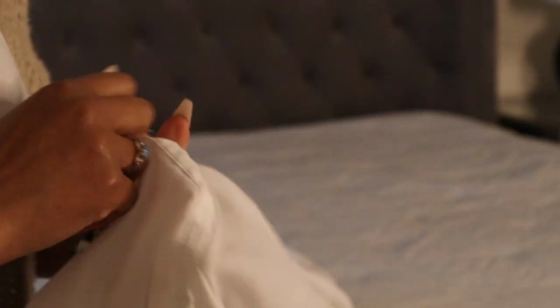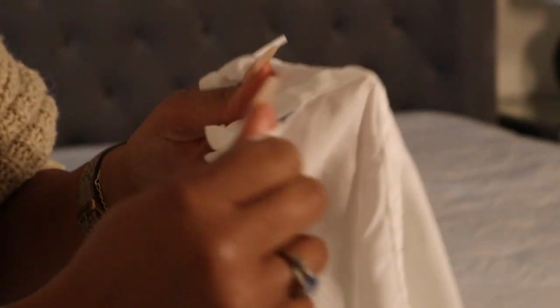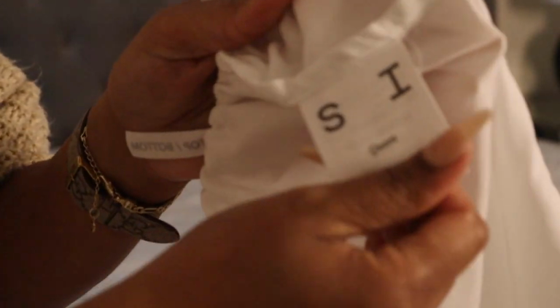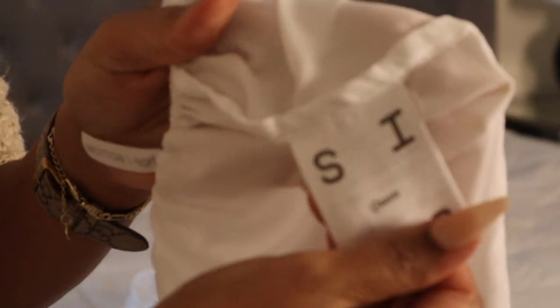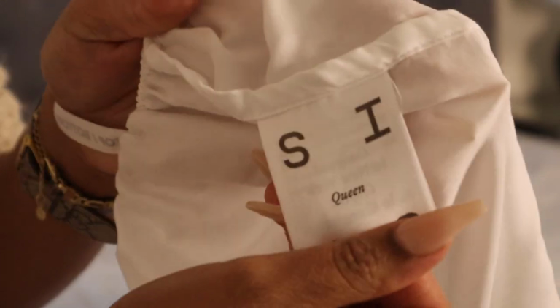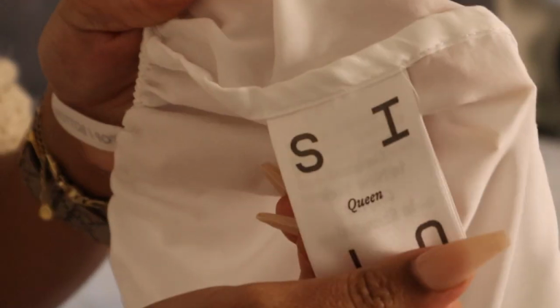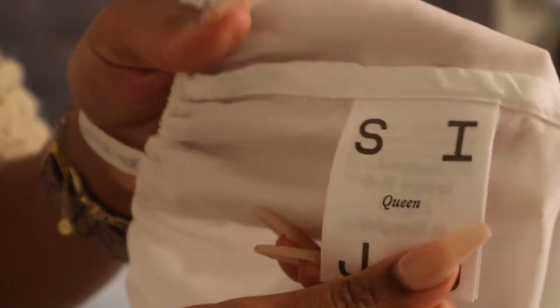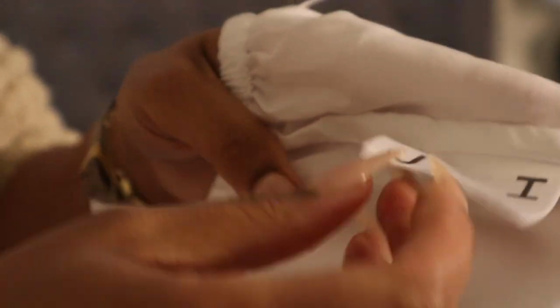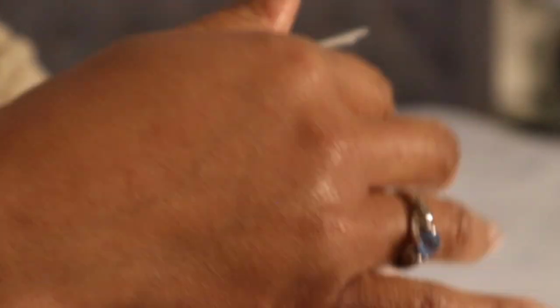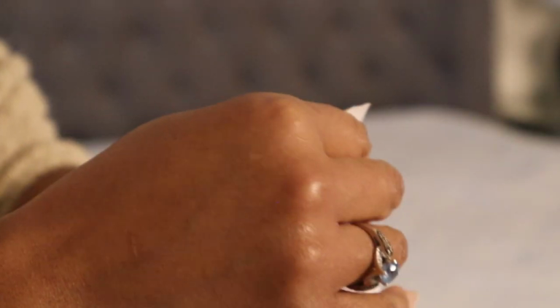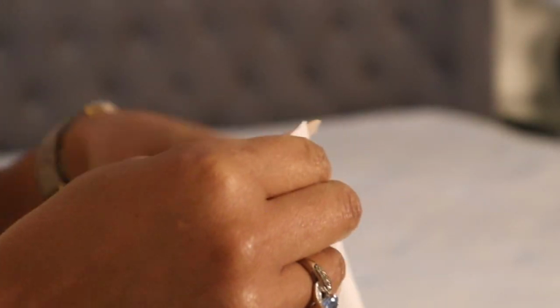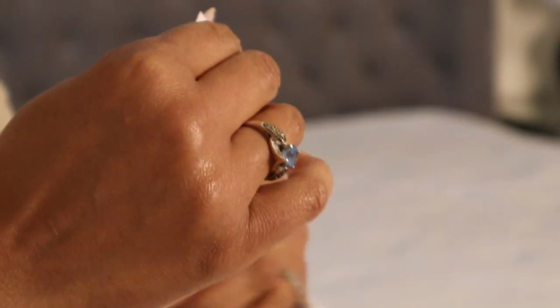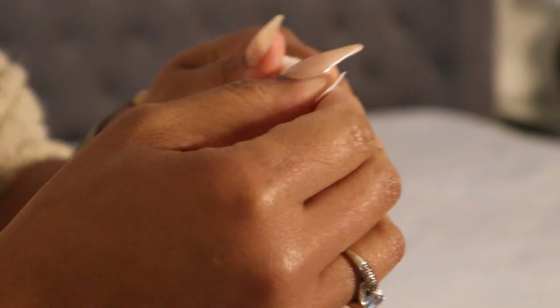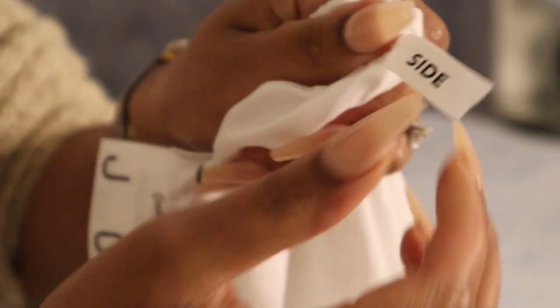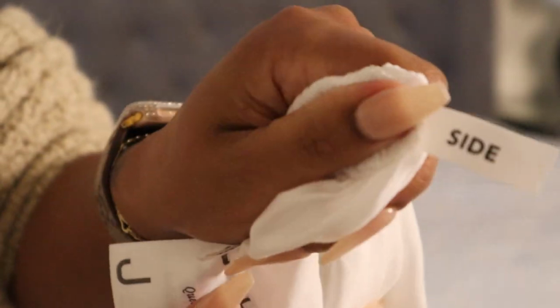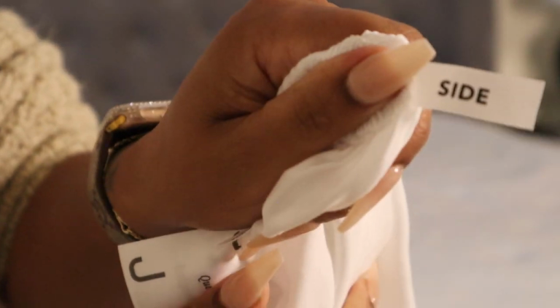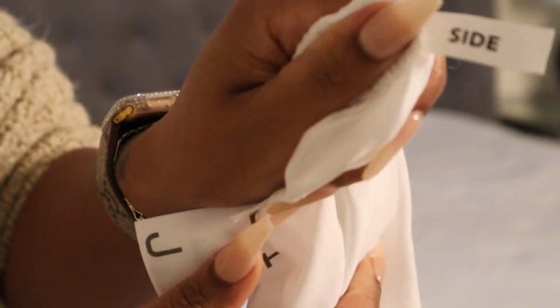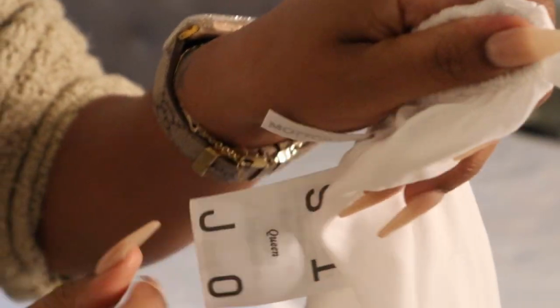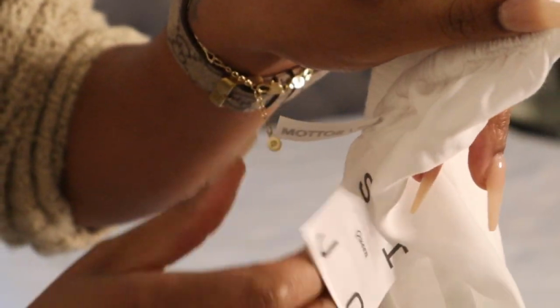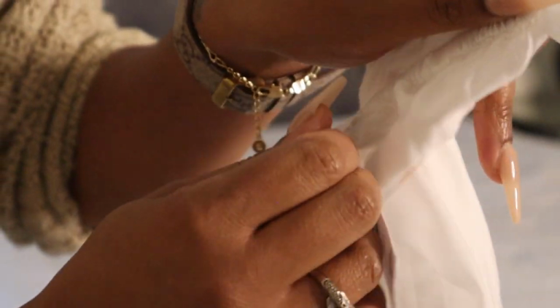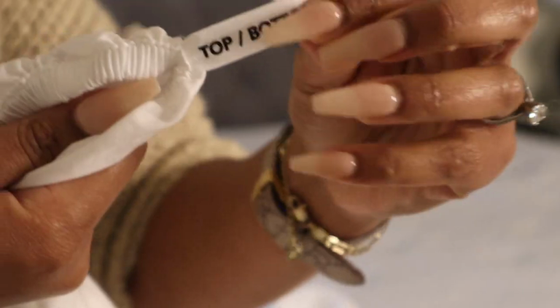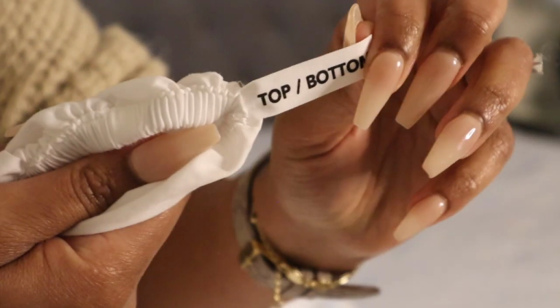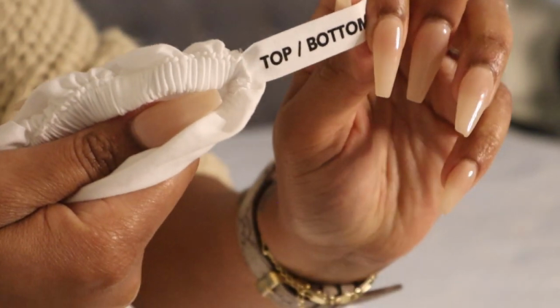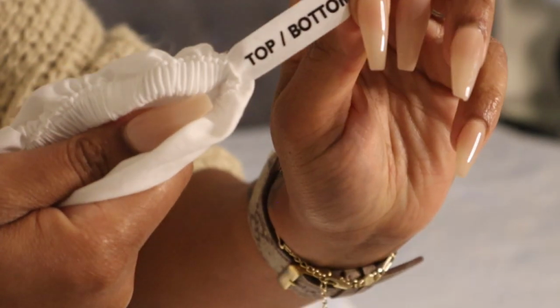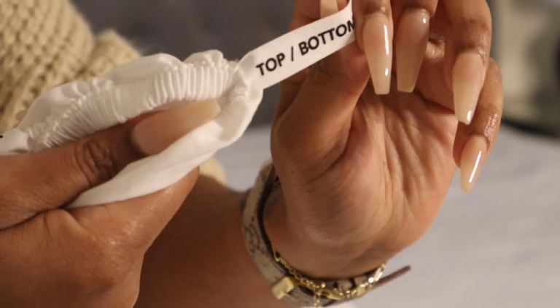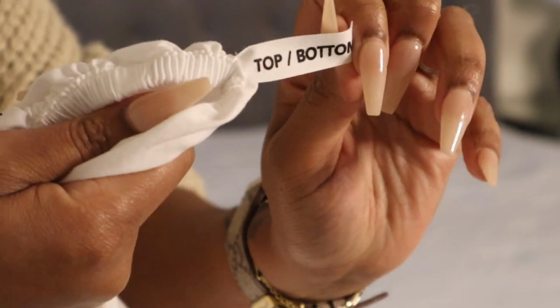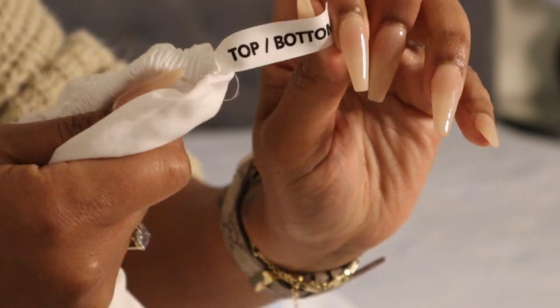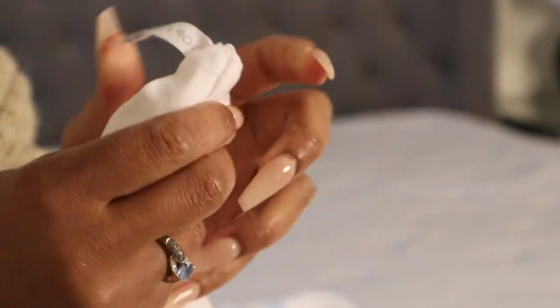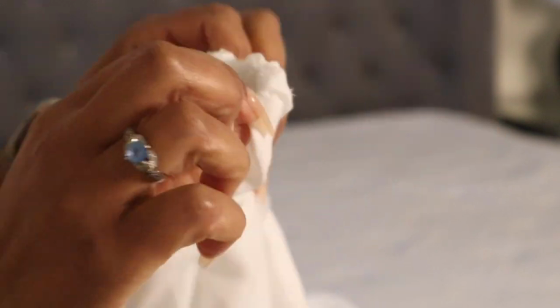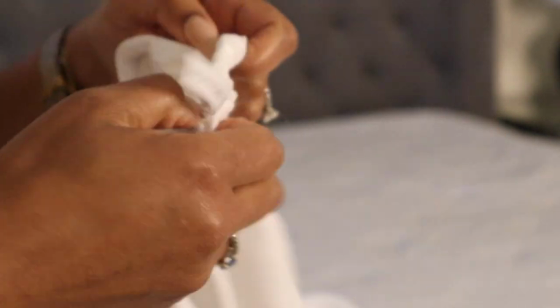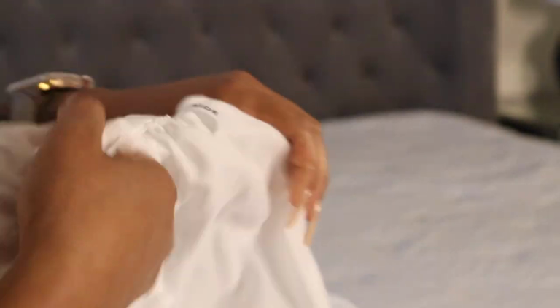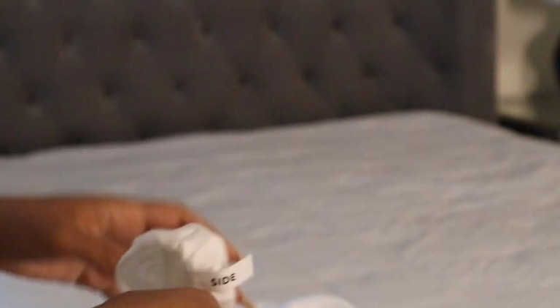I did appreciate the tags for which way to put the fitted sheet on. I always suggest placing the side of the tag on the bottom right if you're facing the bed — this method just seems to never fail you.